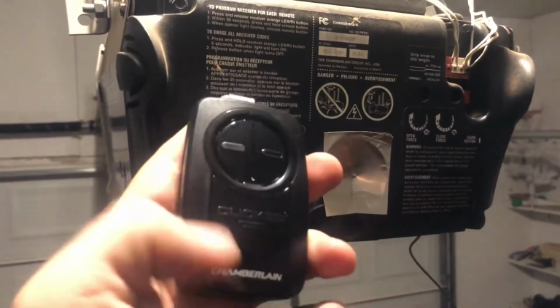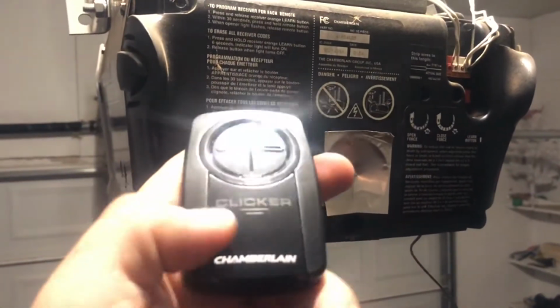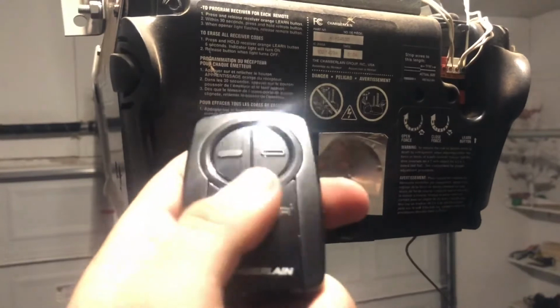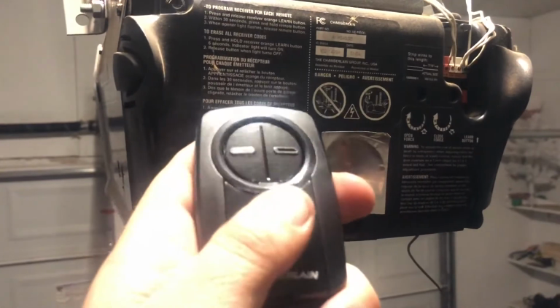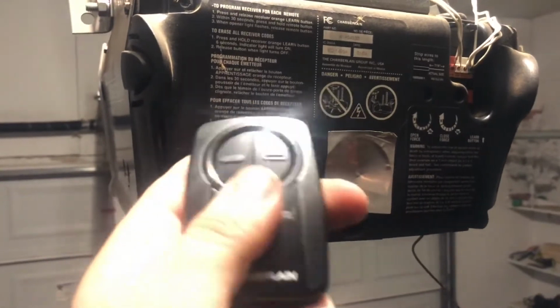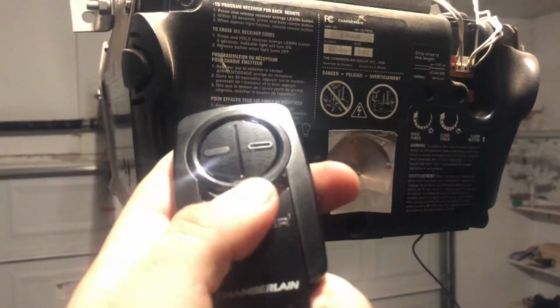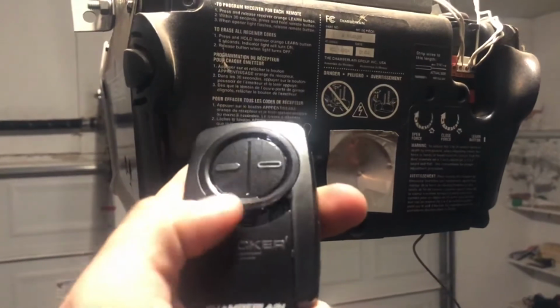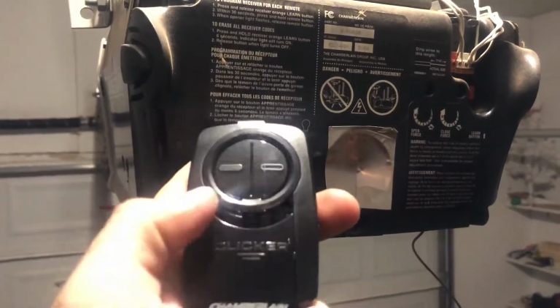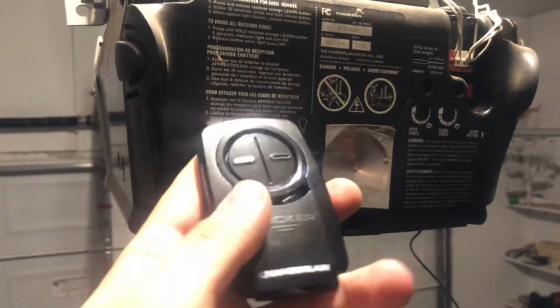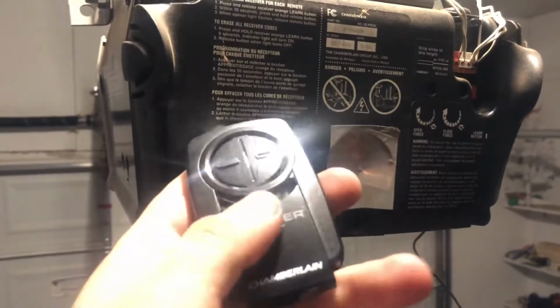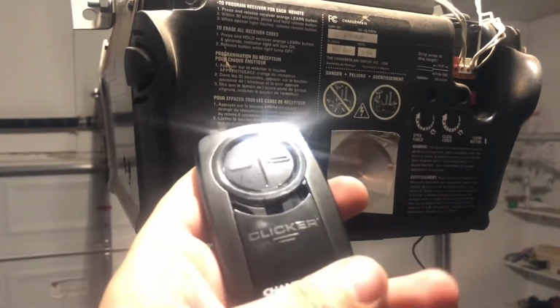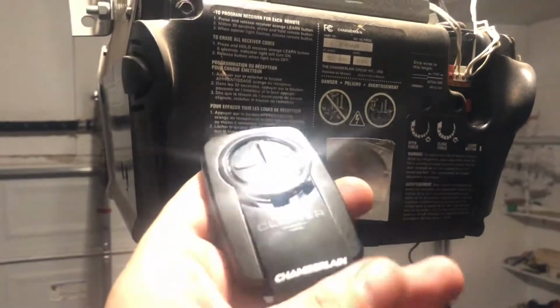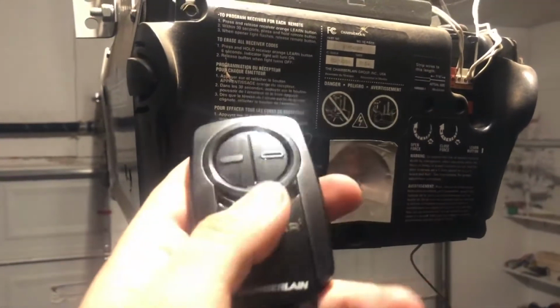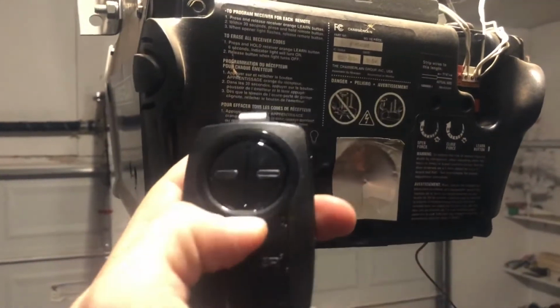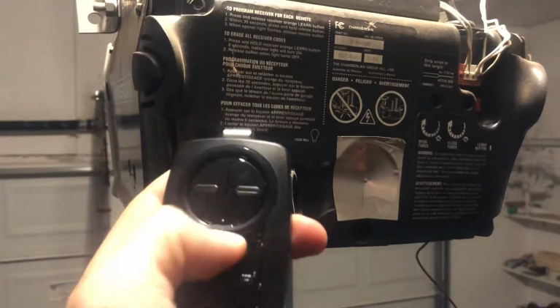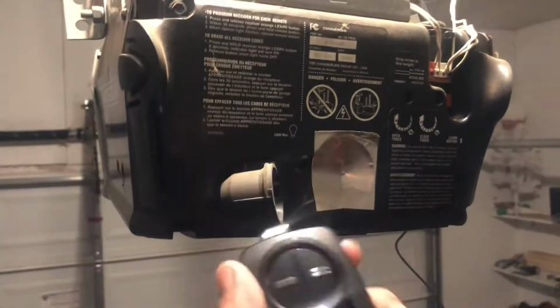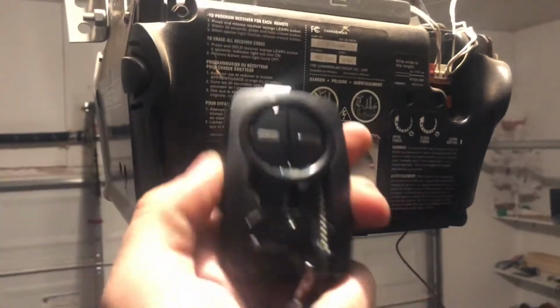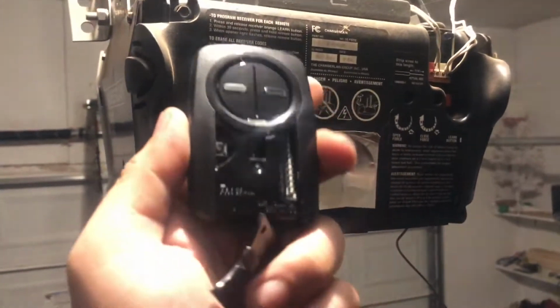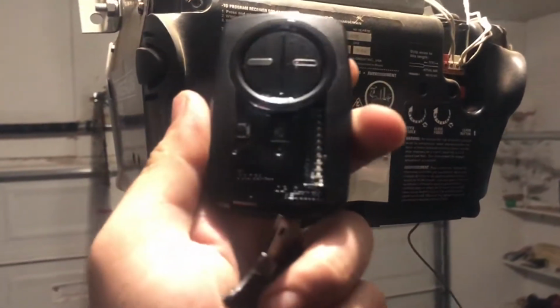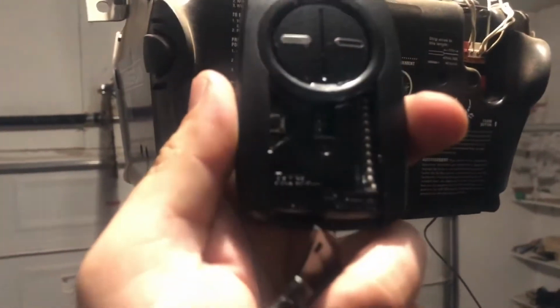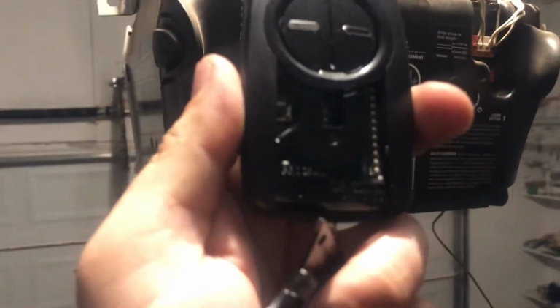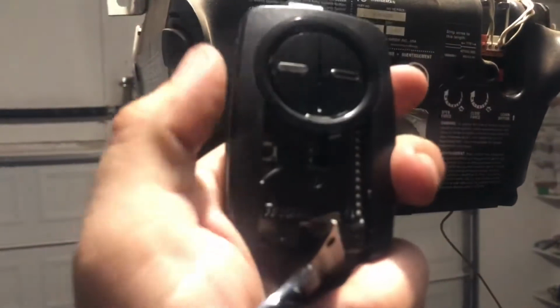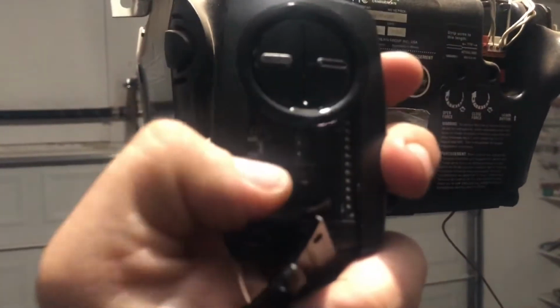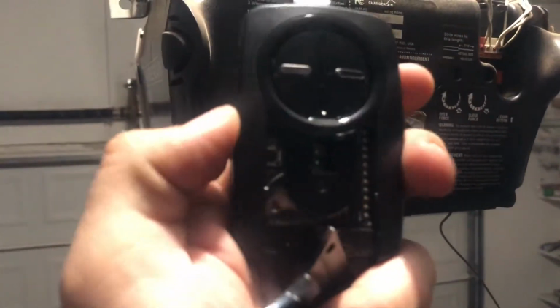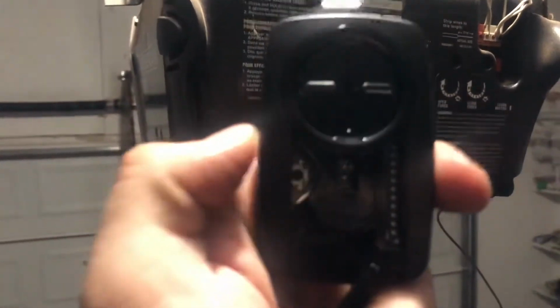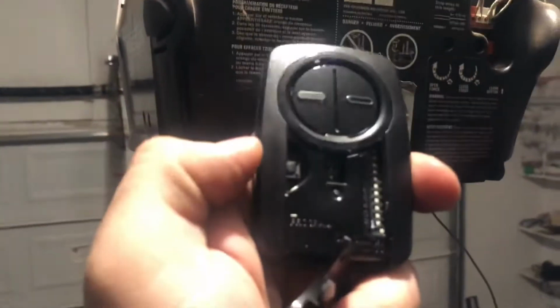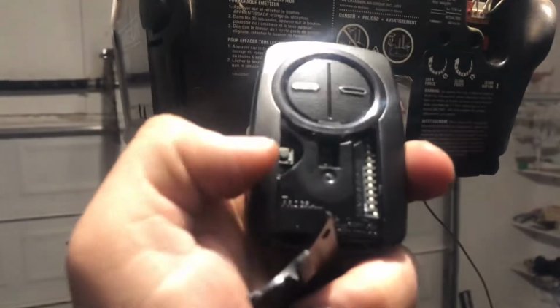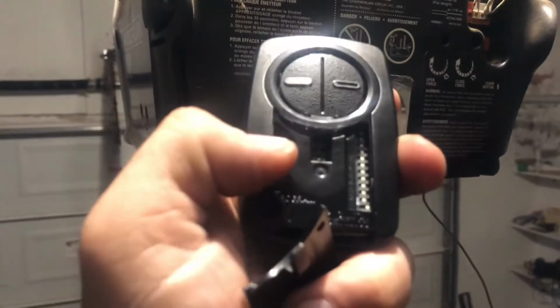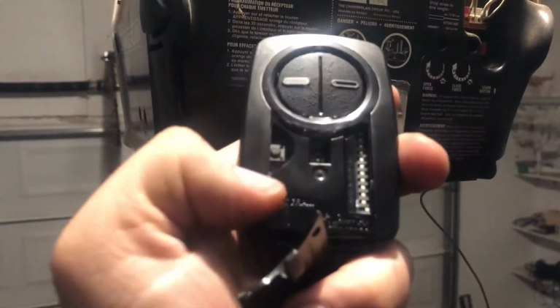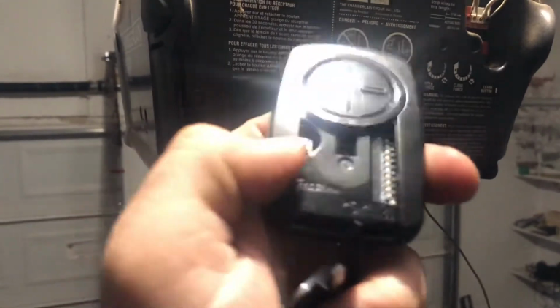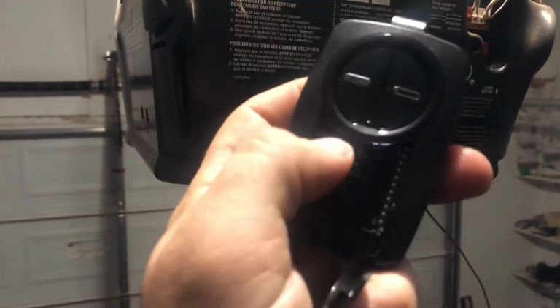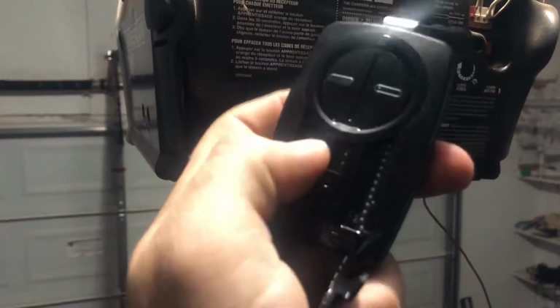To get it started, take it out of the box — it's already charged and has a little battery in there. Pull this little lever down, and on the inside there's a little button you're just going to hold down until you see that blue light.